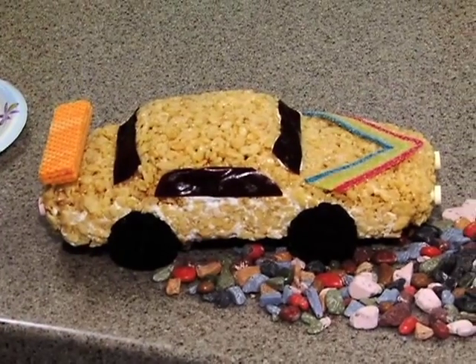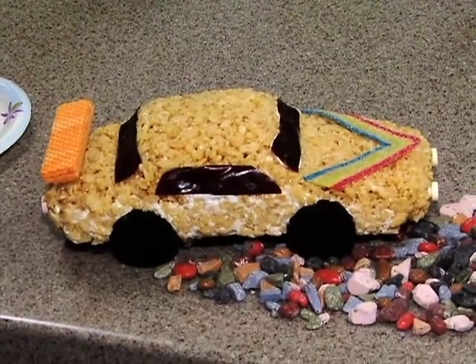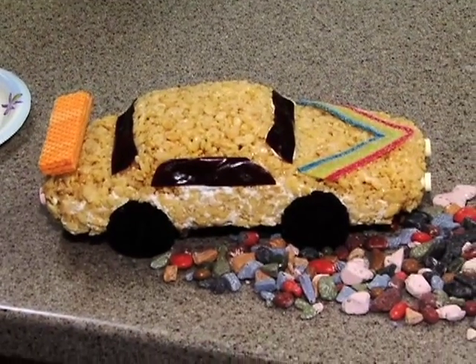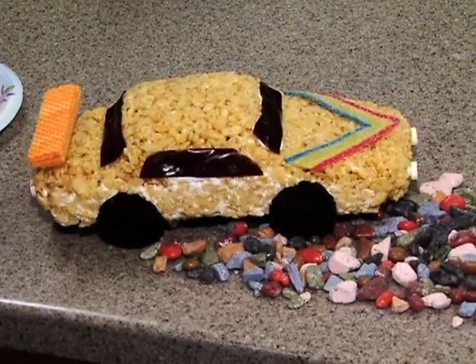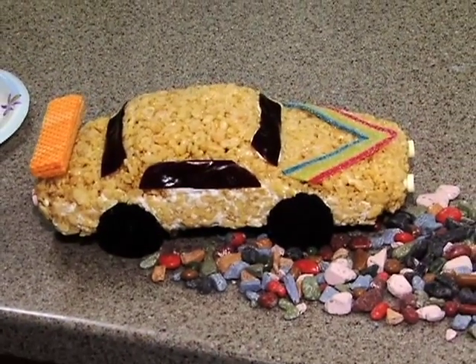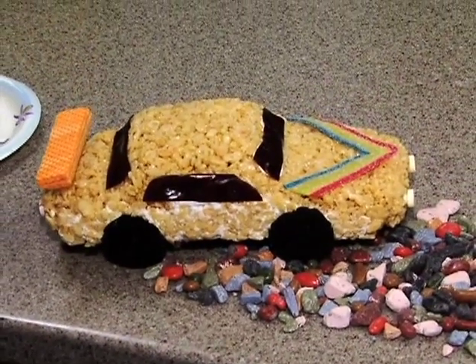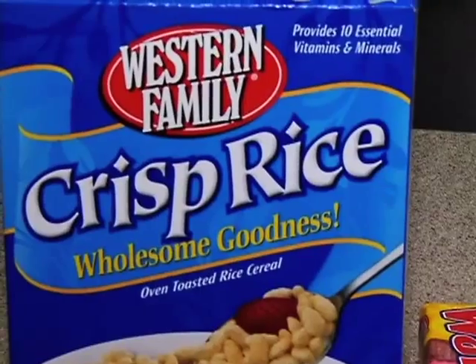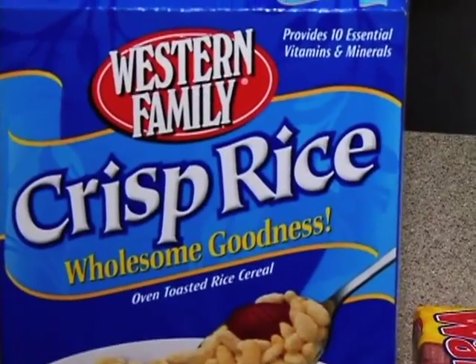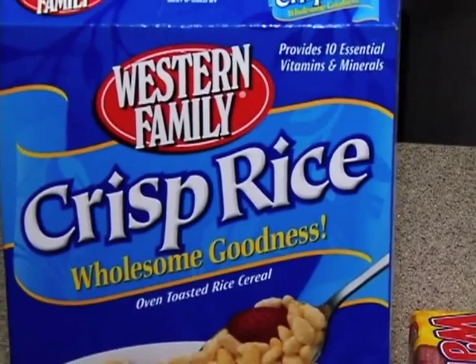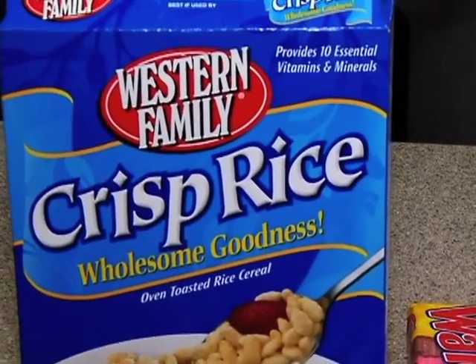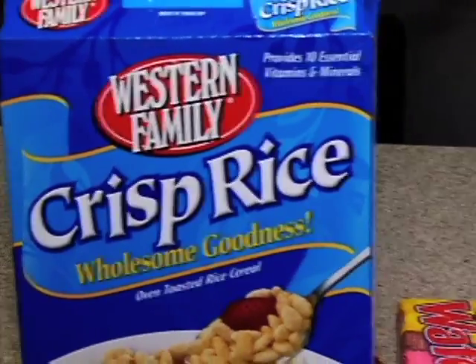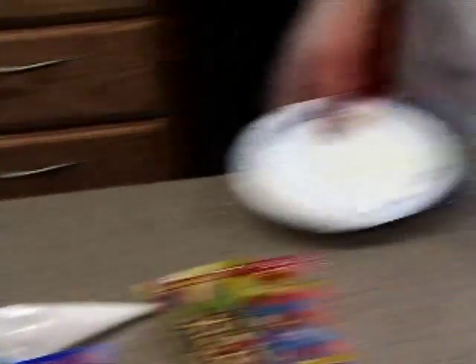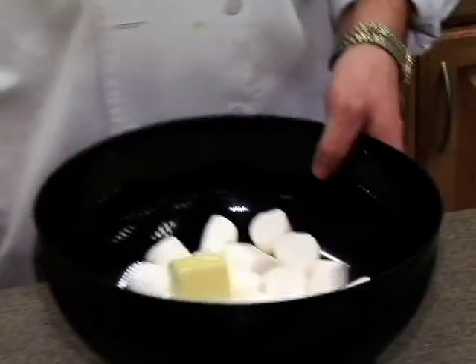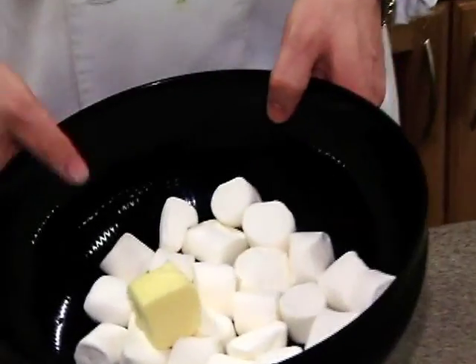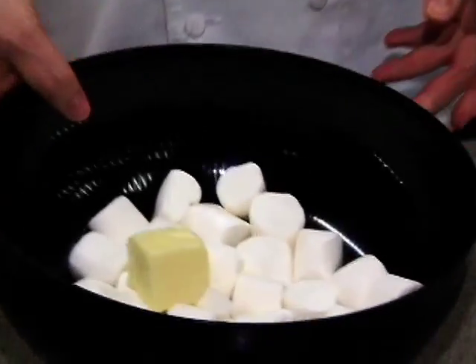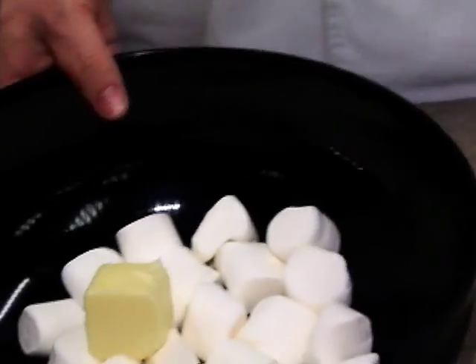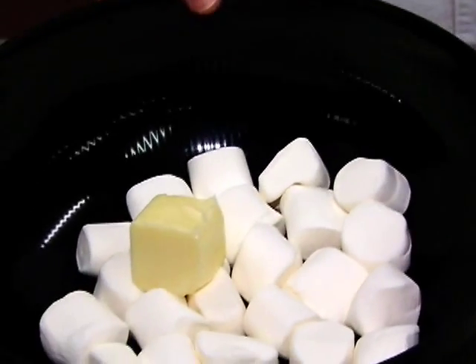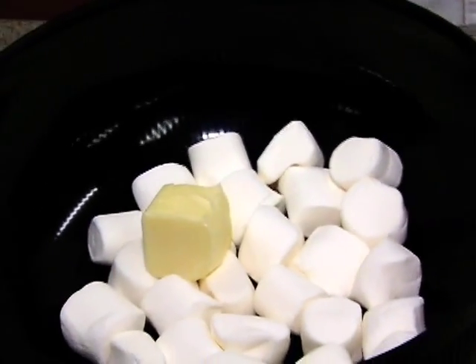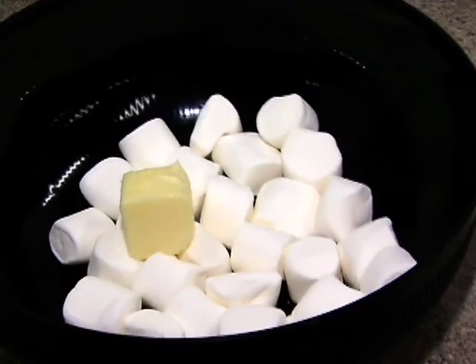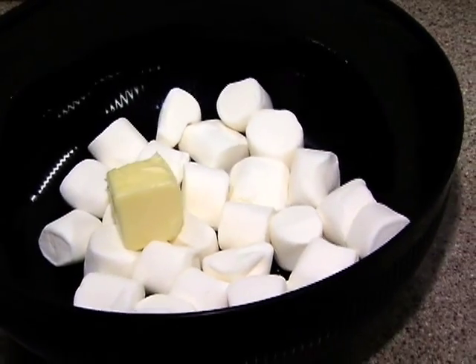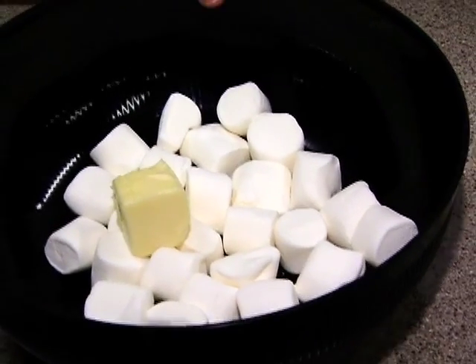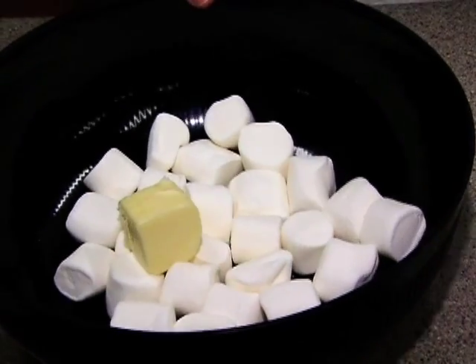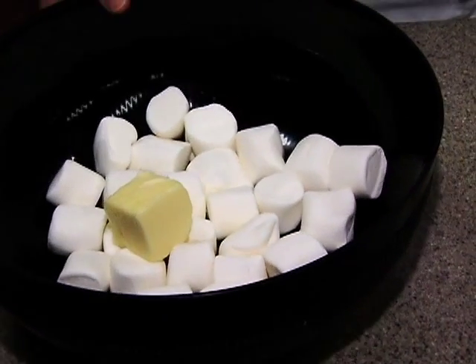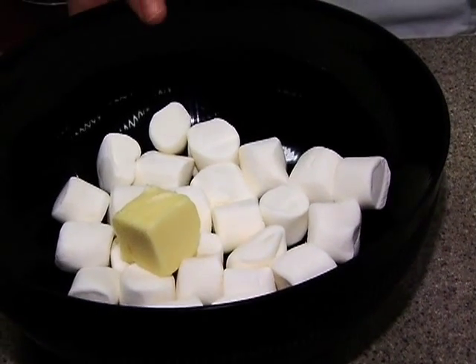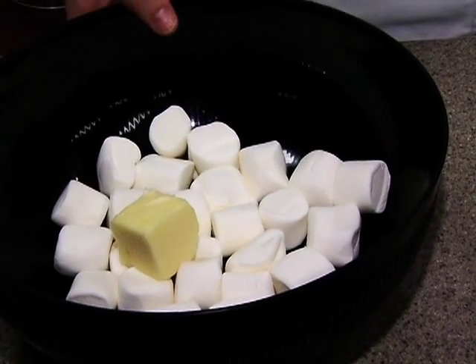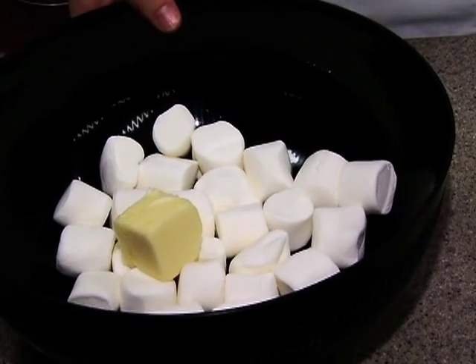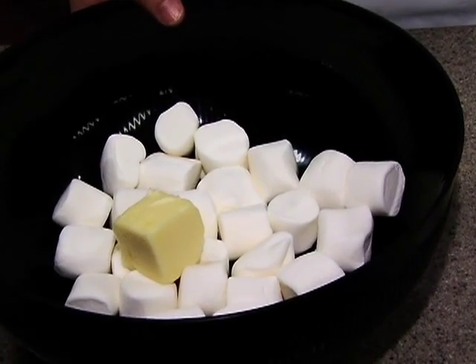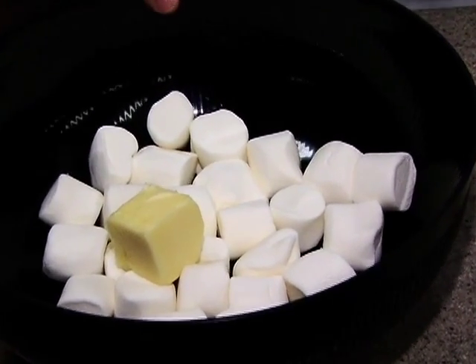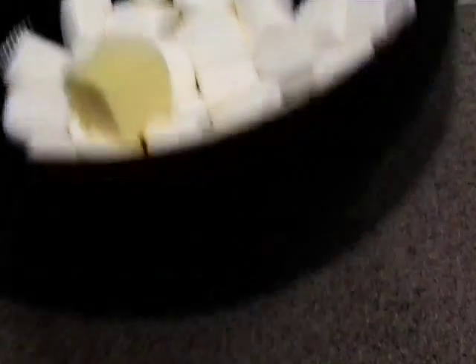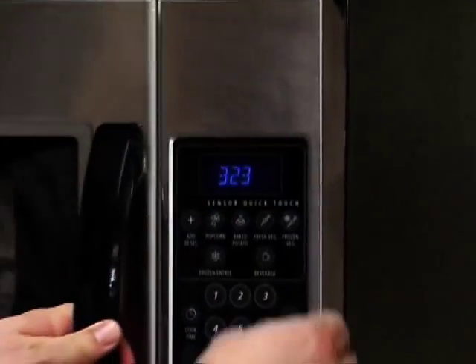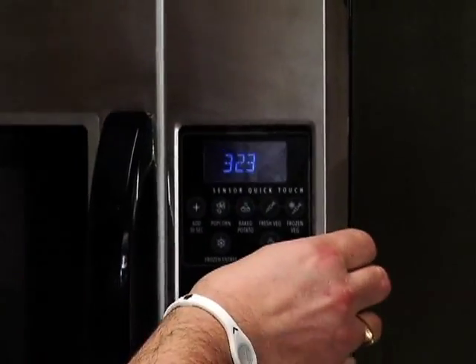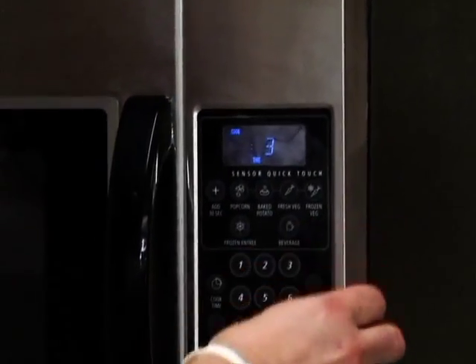It's kind of fun because you can use different kinds of cereals. It always starts with marshmallows and butter. I have four cups of marshmallows, three tablespoons of butter, and I'm gonna microwave that for three minutes.